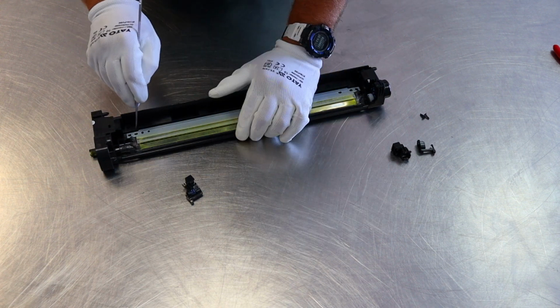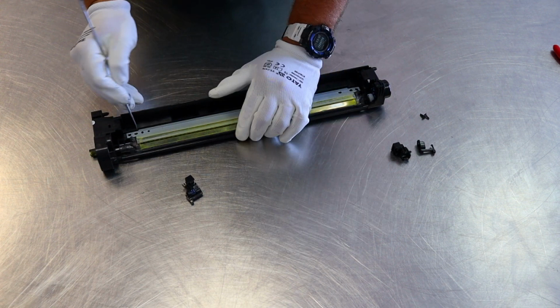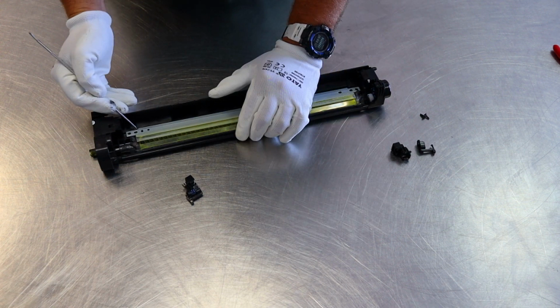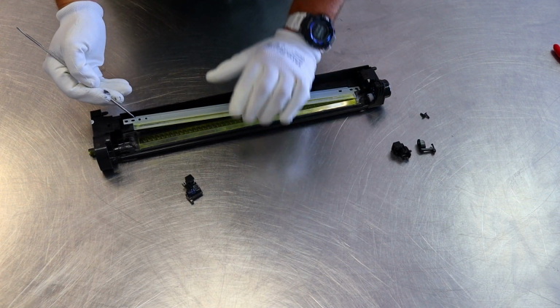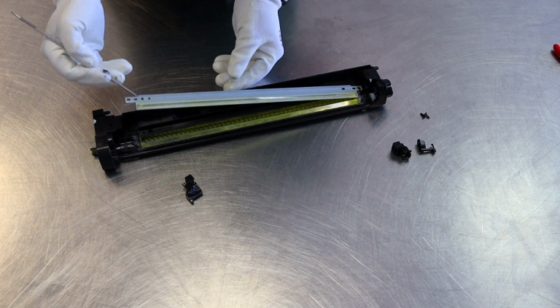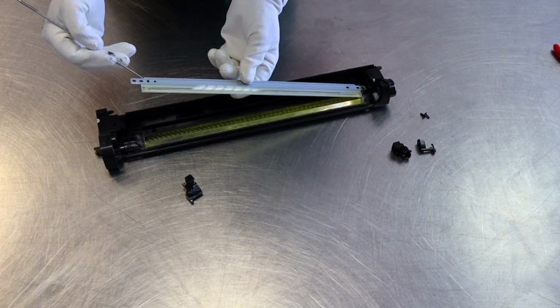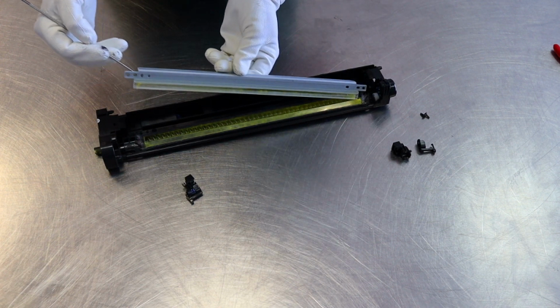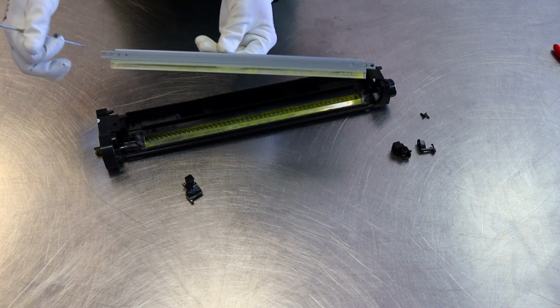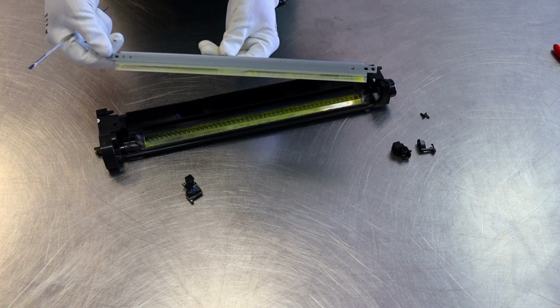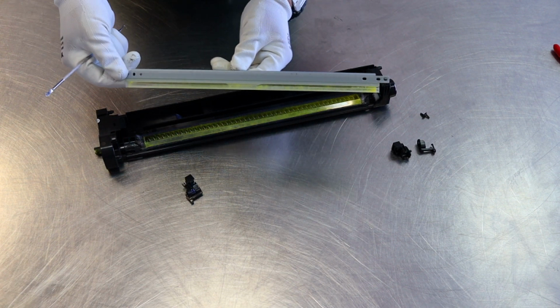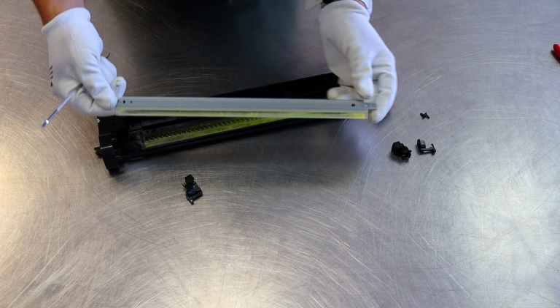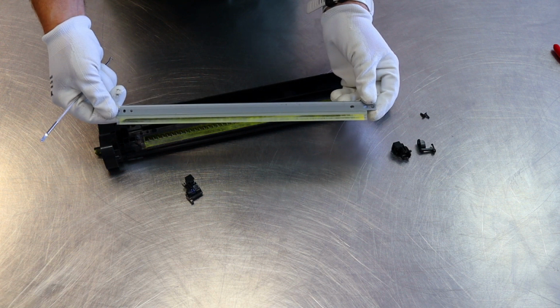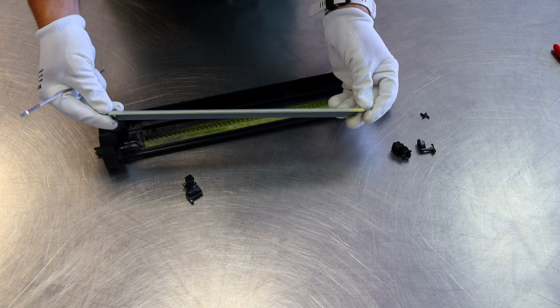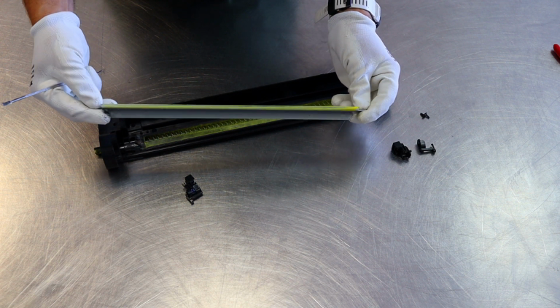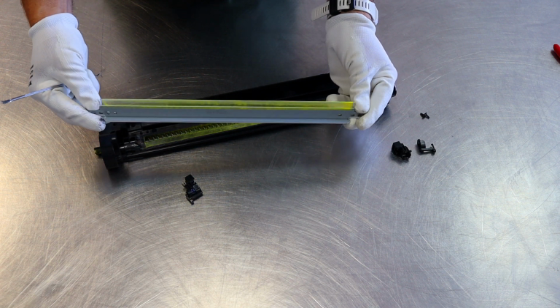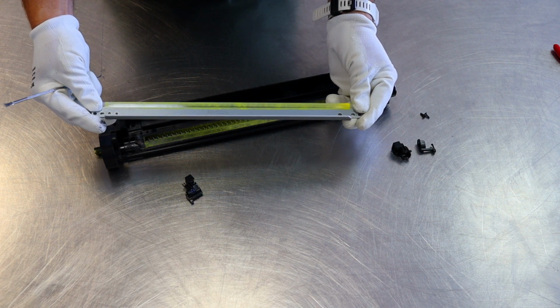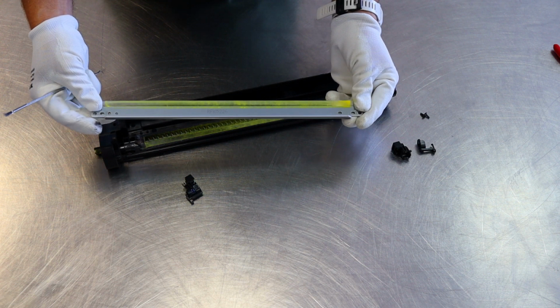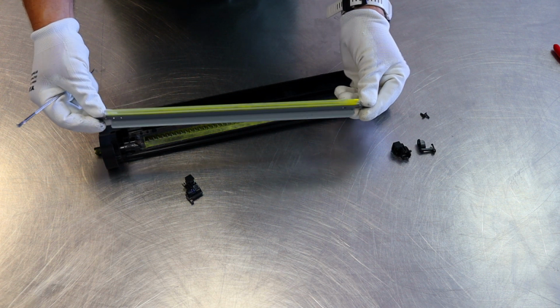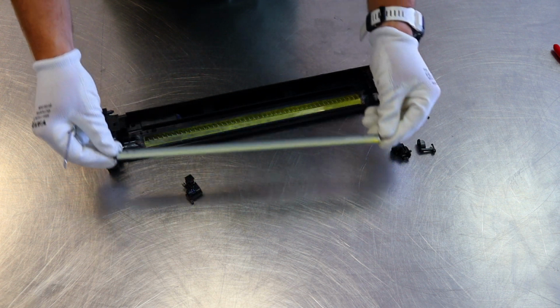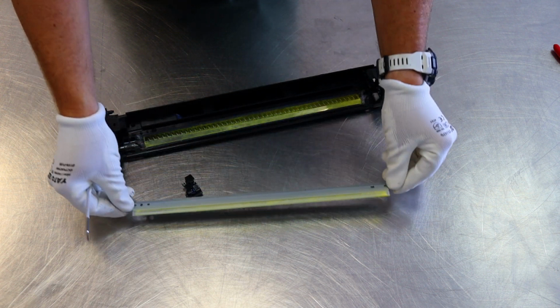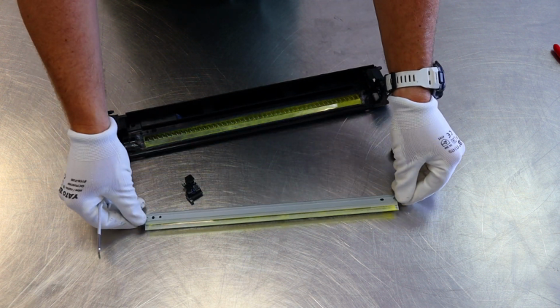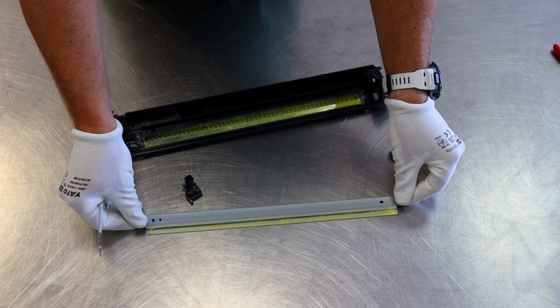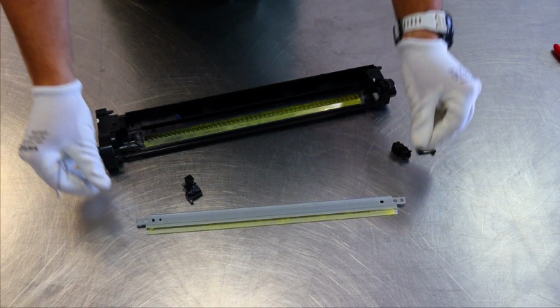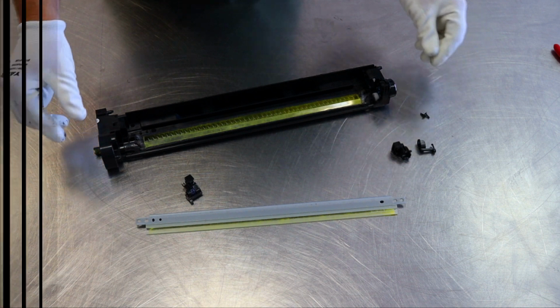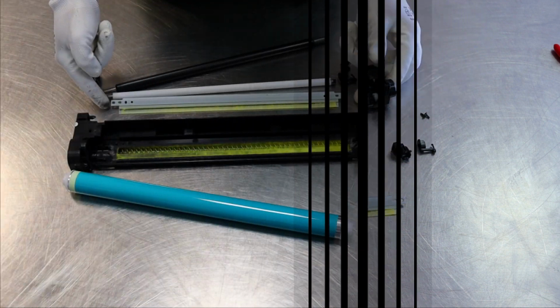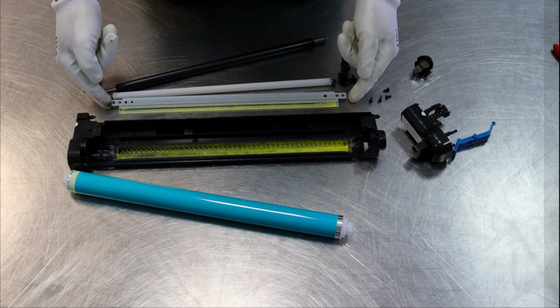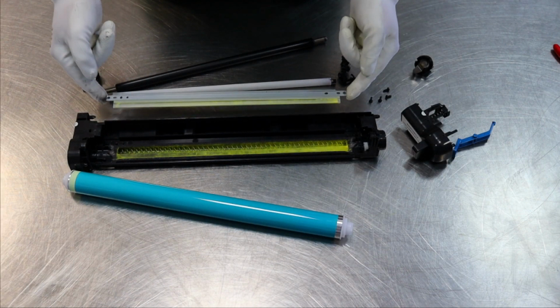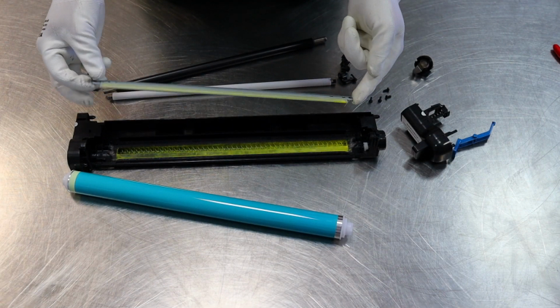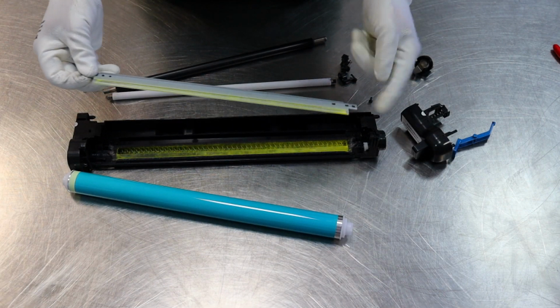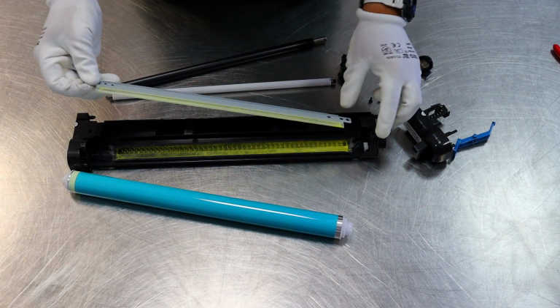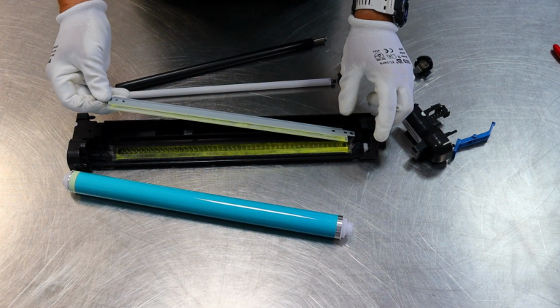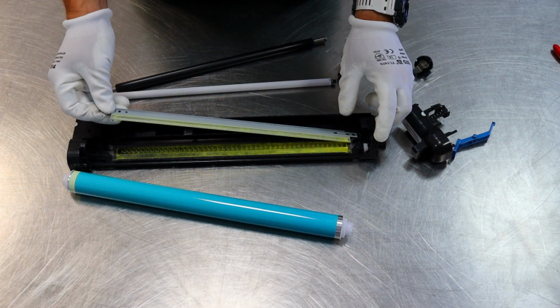Now we can proceed to dismantling the drum cleaning blade. Just remove two screws and you will see that the cleaning blade is new. In the original unit the blade is glued, which makes it difficult to disassemble, but it's easy here.